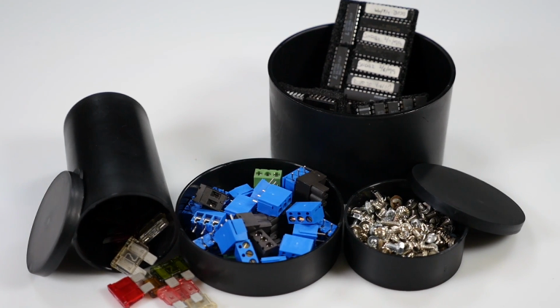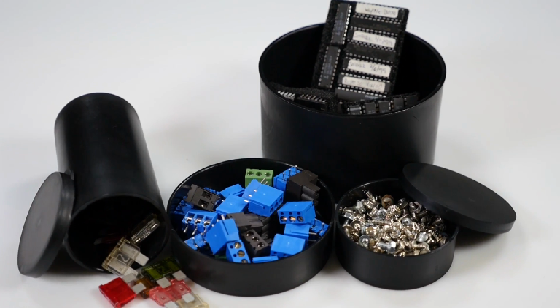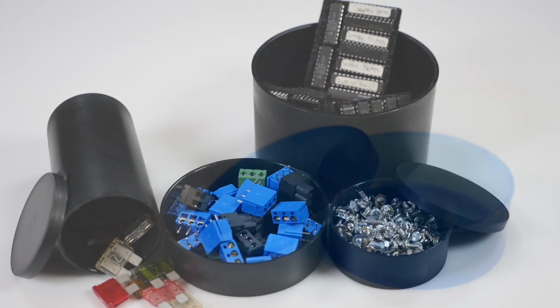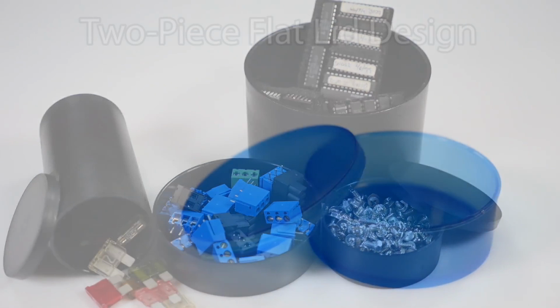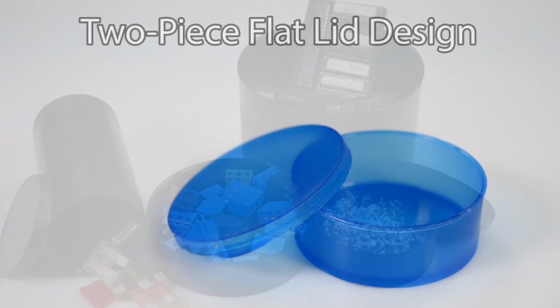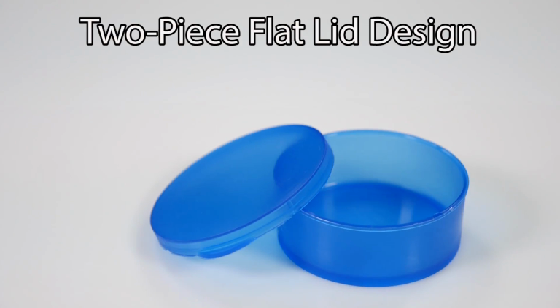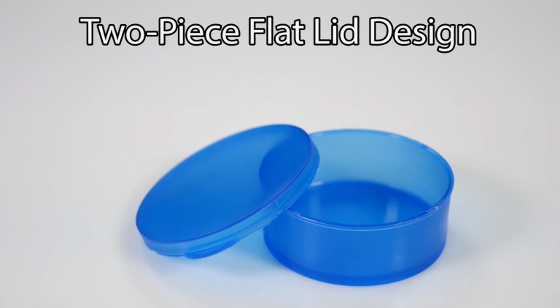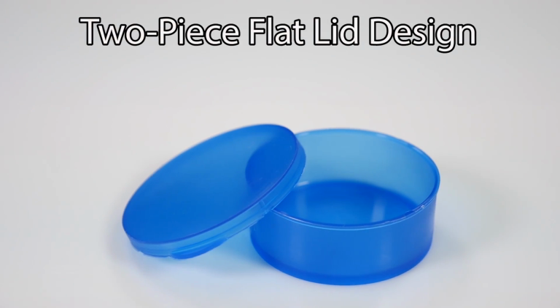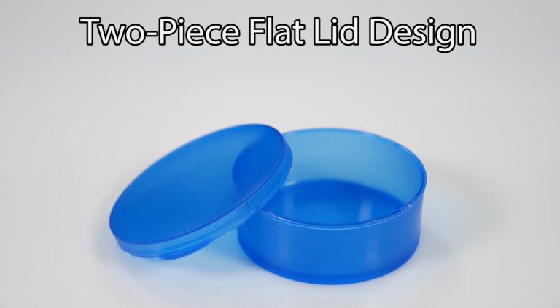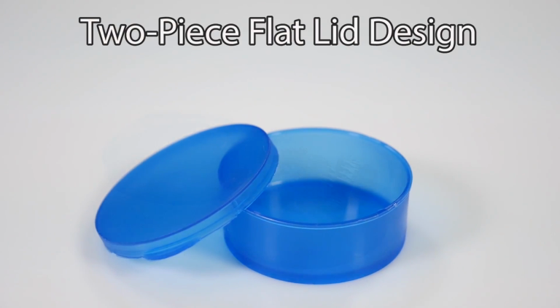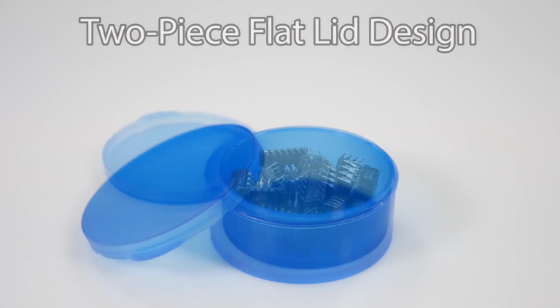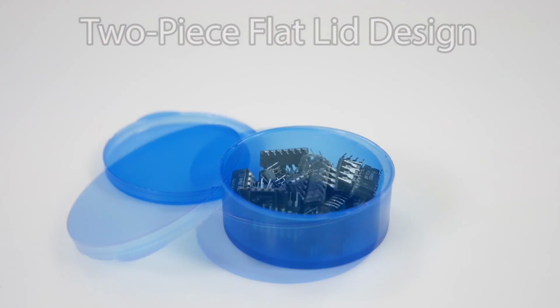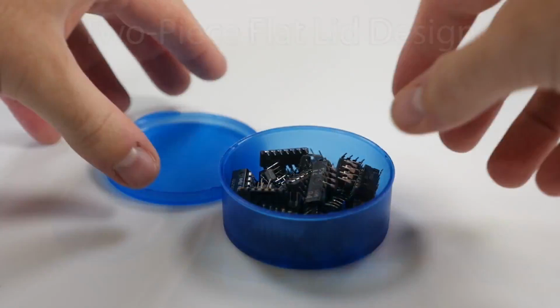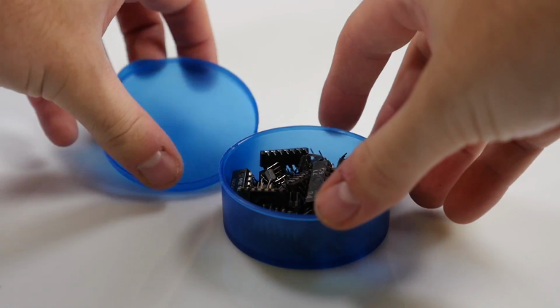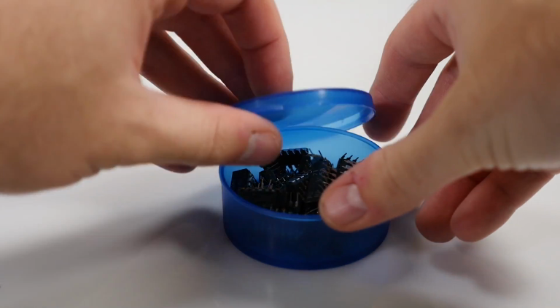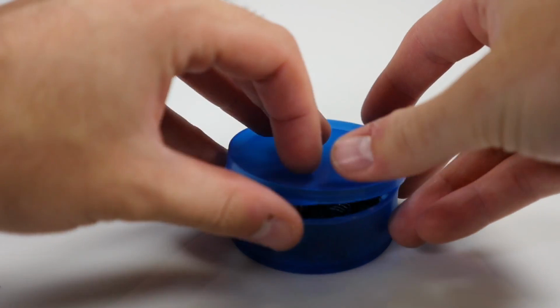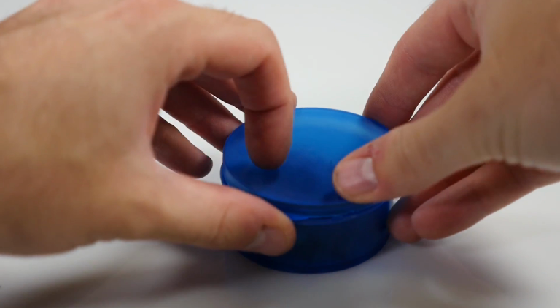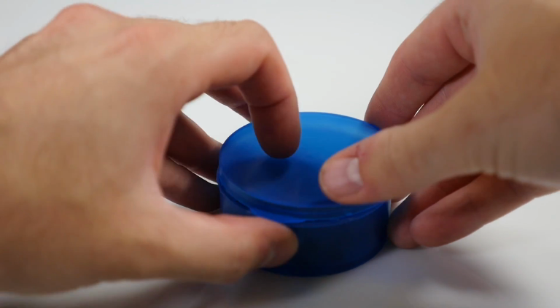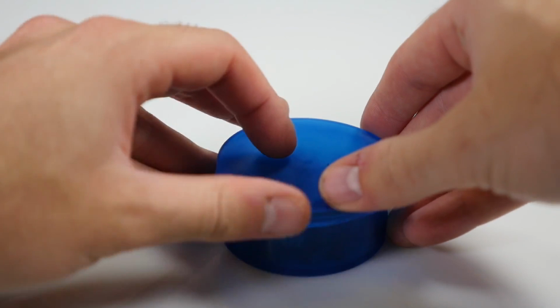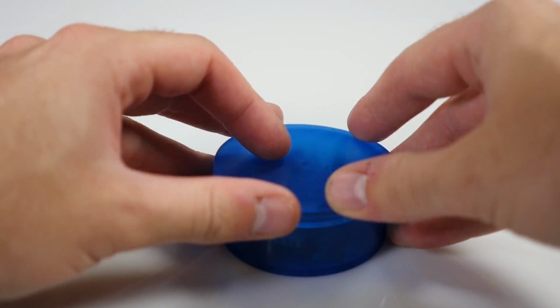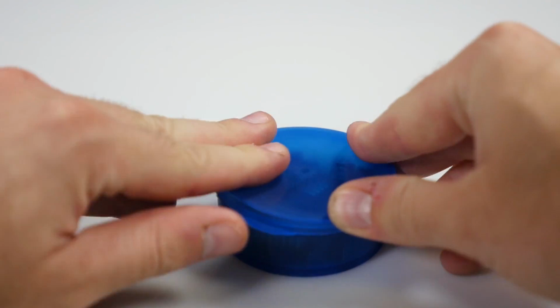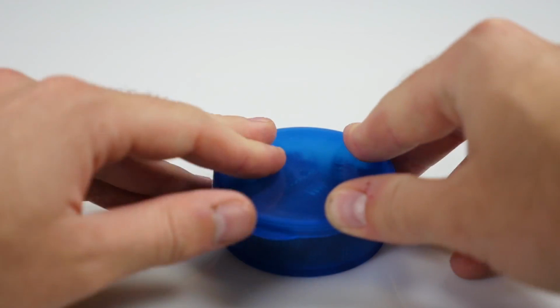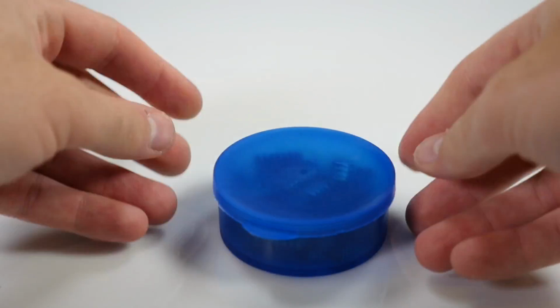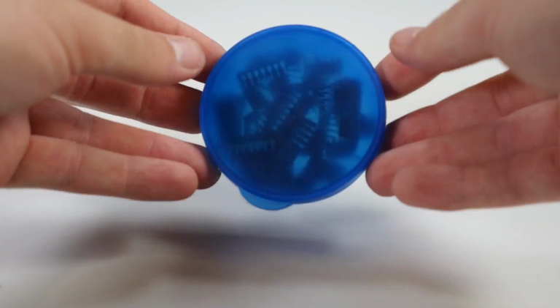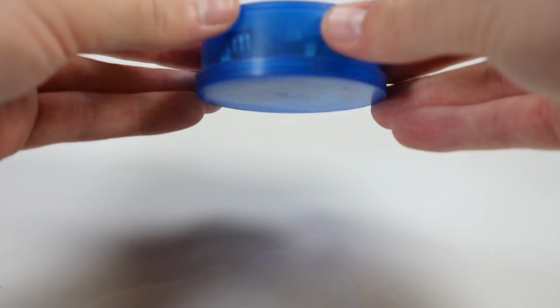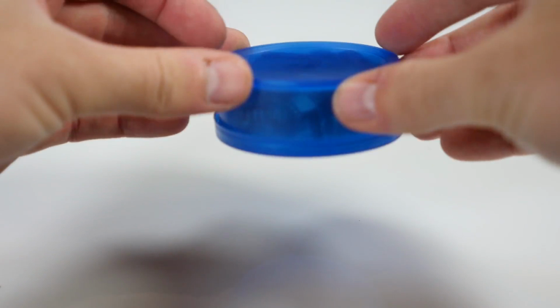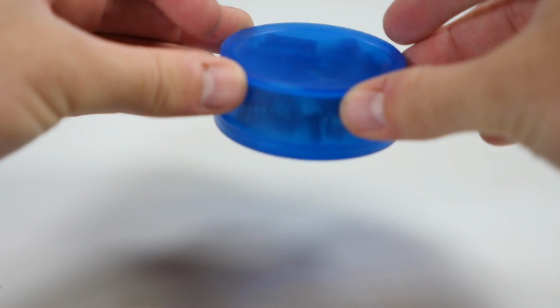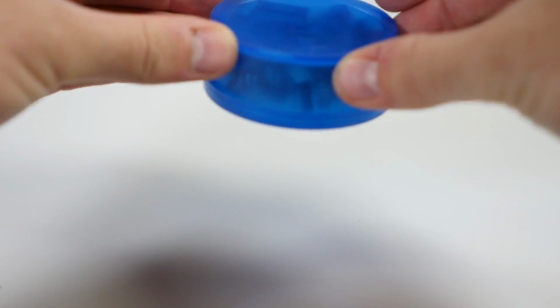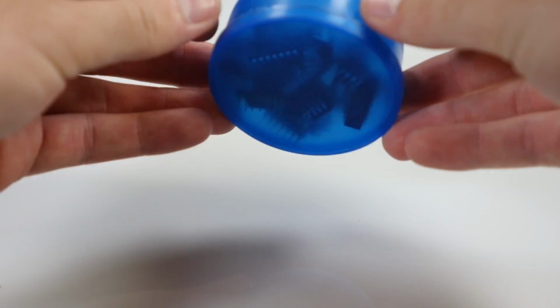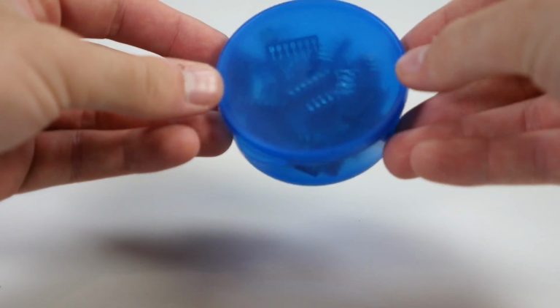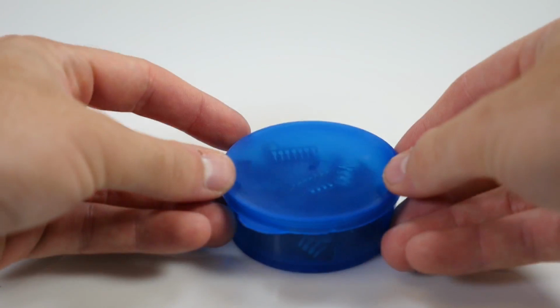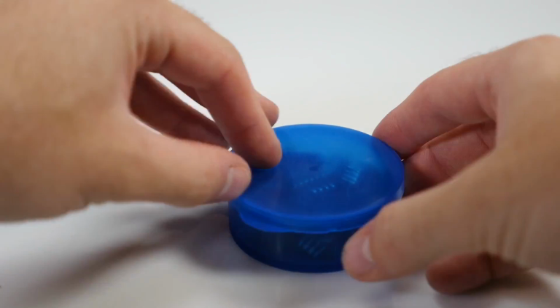What sets our STATCONS apart from the rest is their sturdy two-piece design. These containers are built strong so products are safe inside and also come with a detachable lid, so you don't have to worry about spilling or airborne contaminants entering the container.